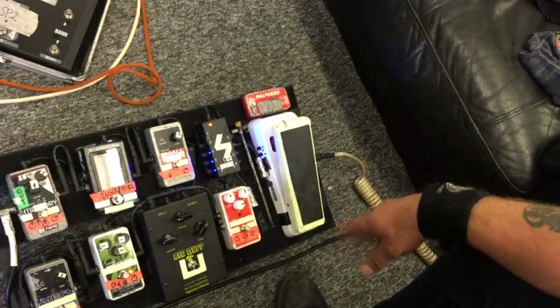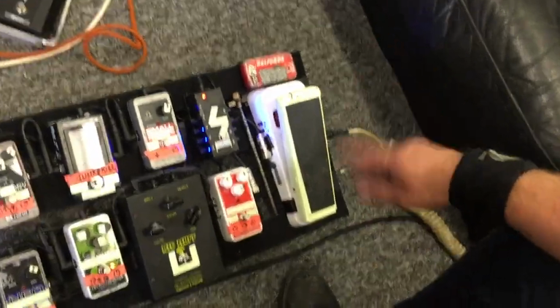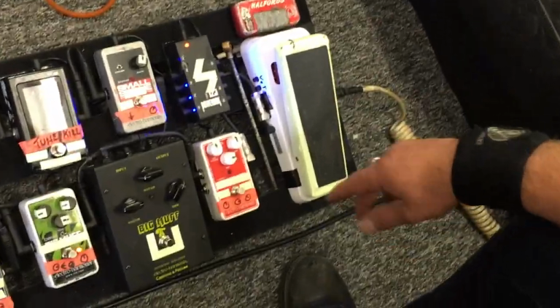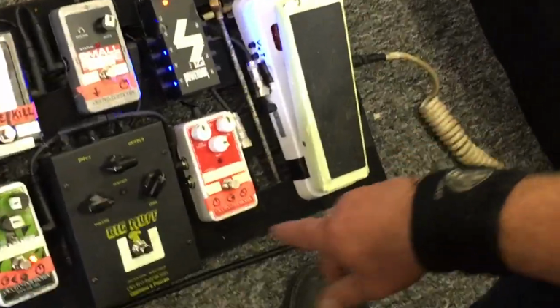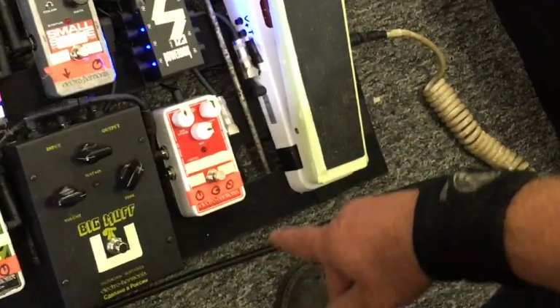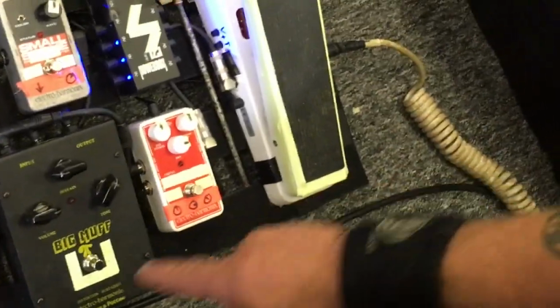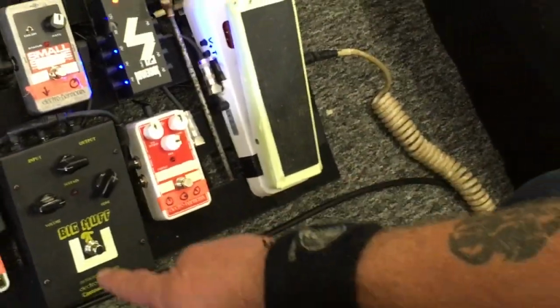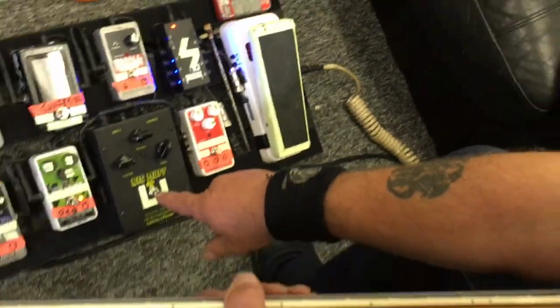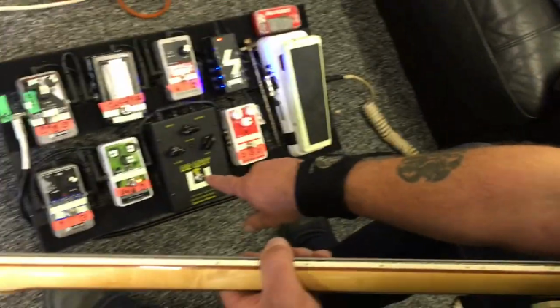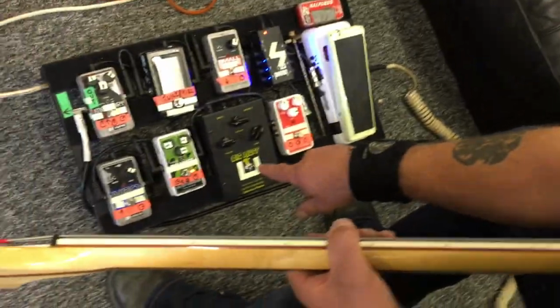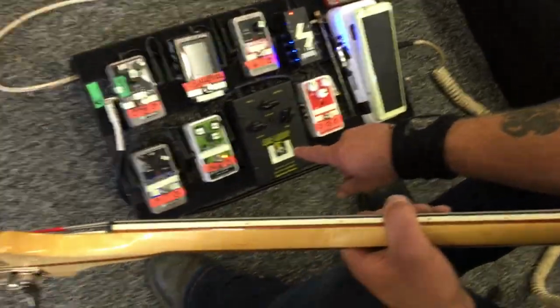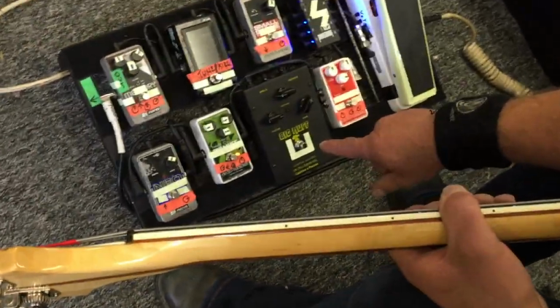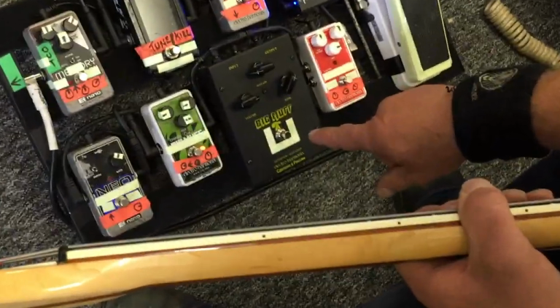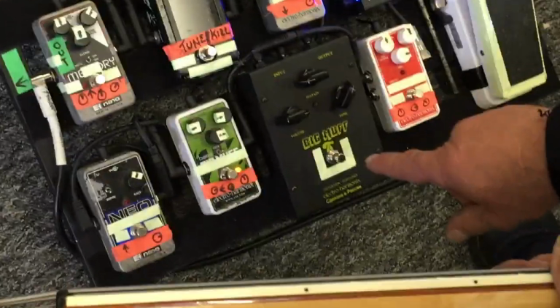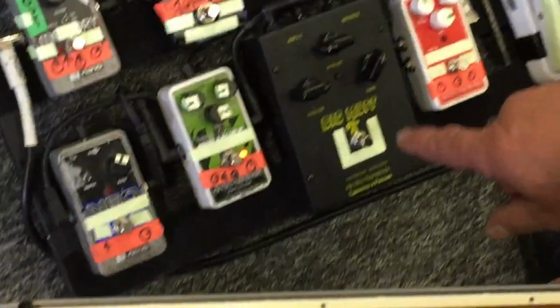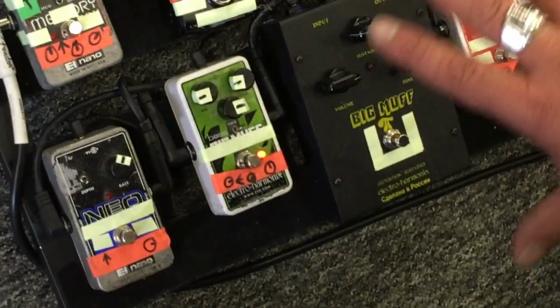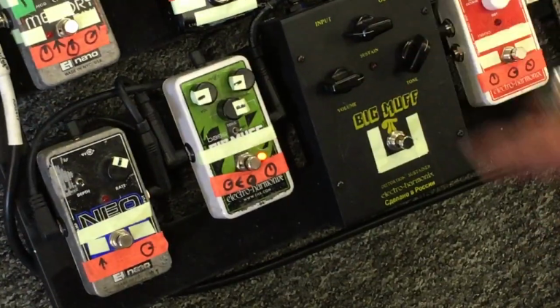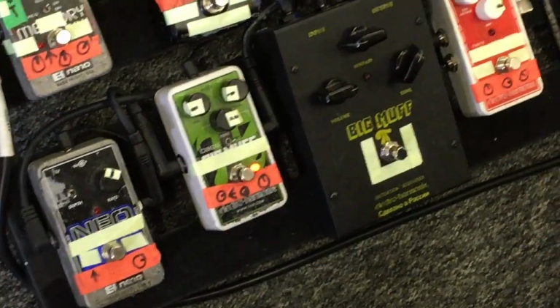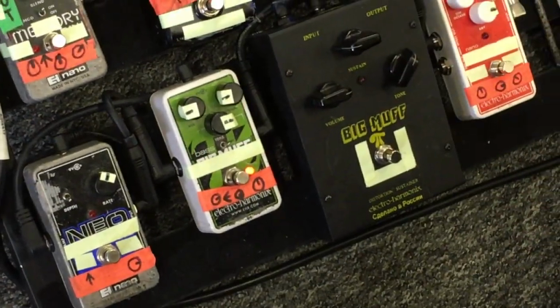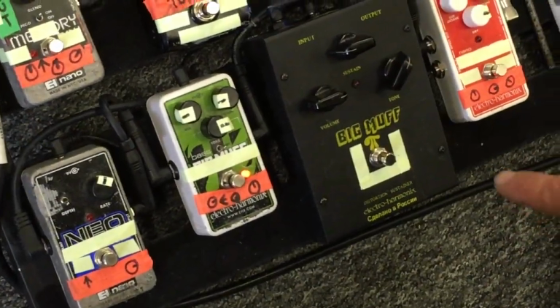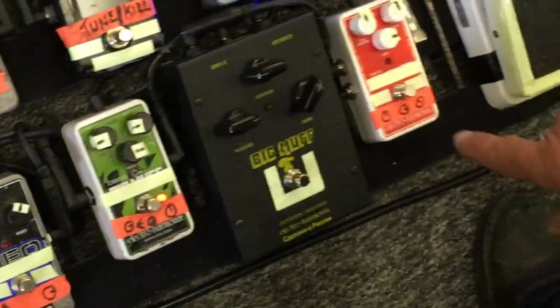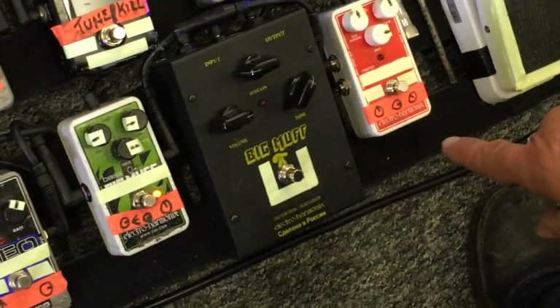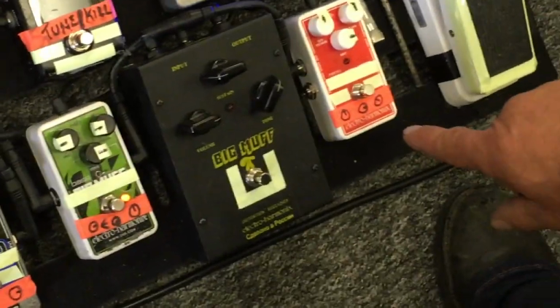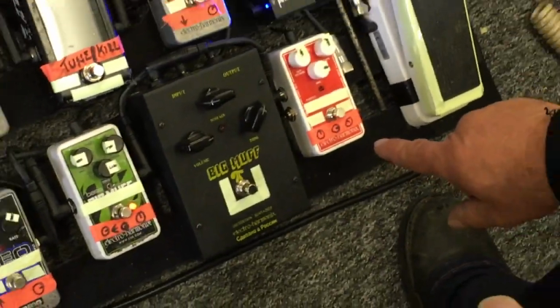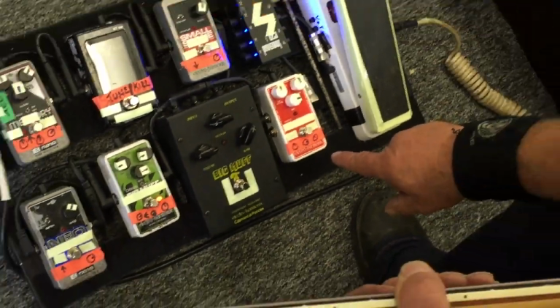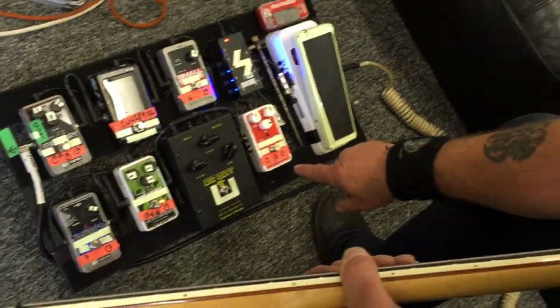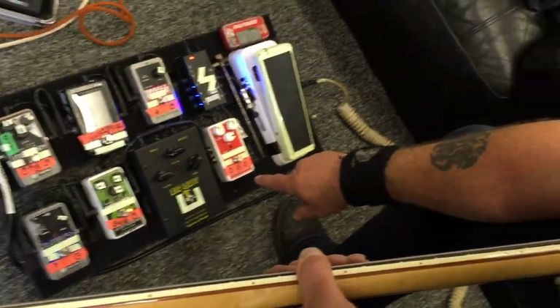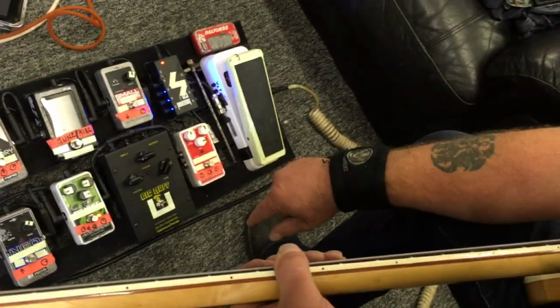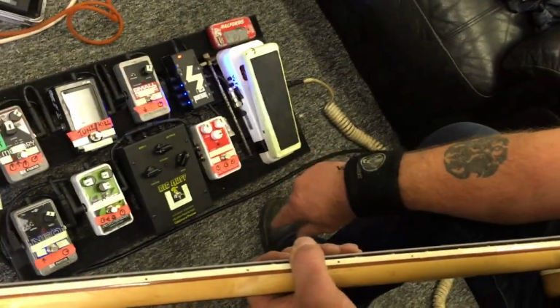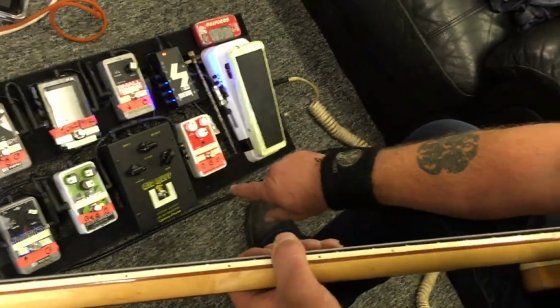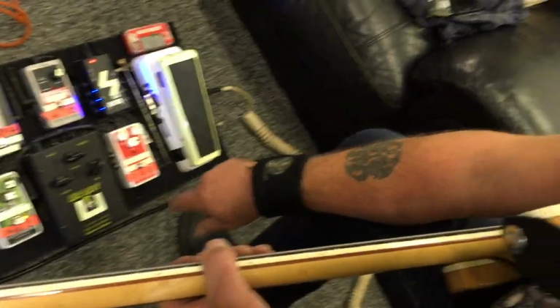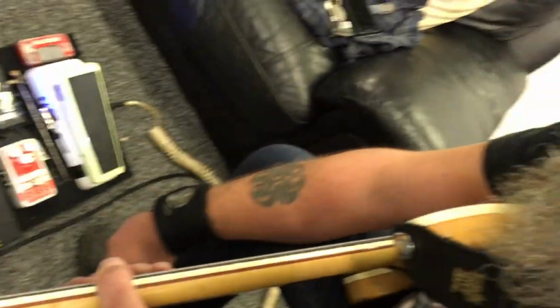That stays on all the time, because it compresses the board, and it works really well. This is my Russian Big Muff, which is the angry pedal.